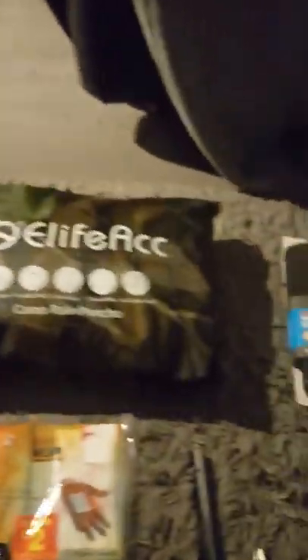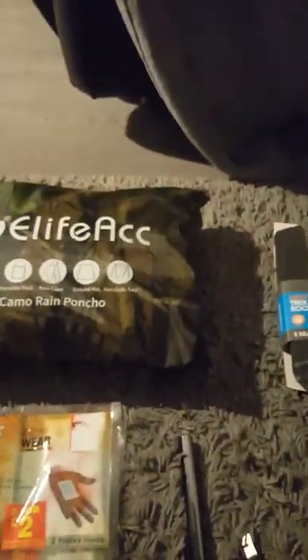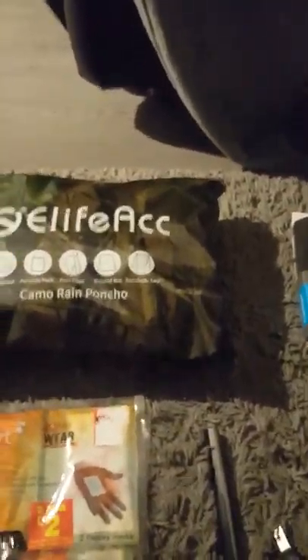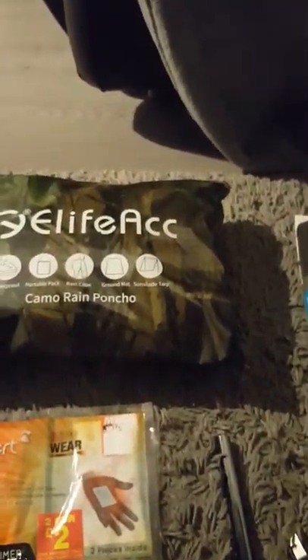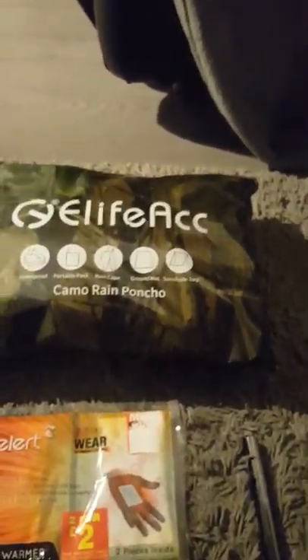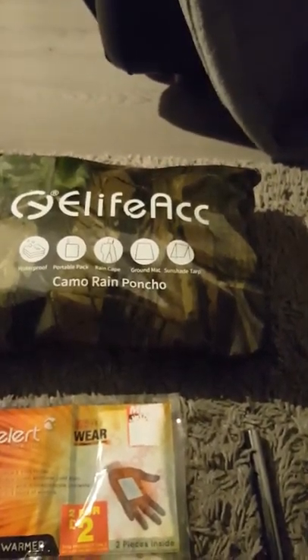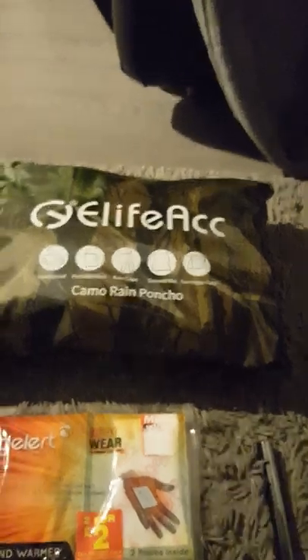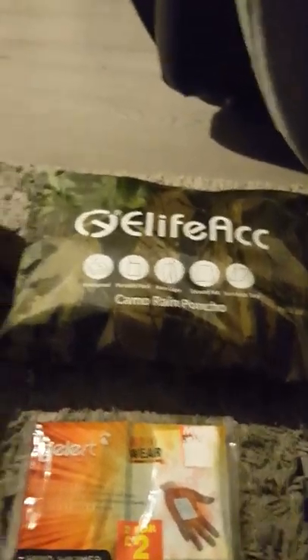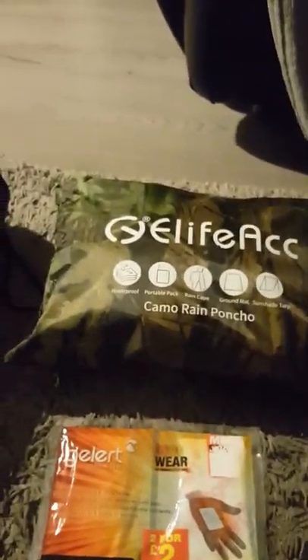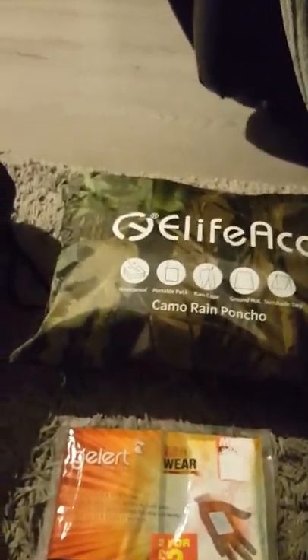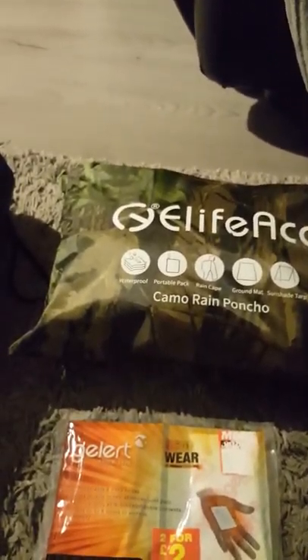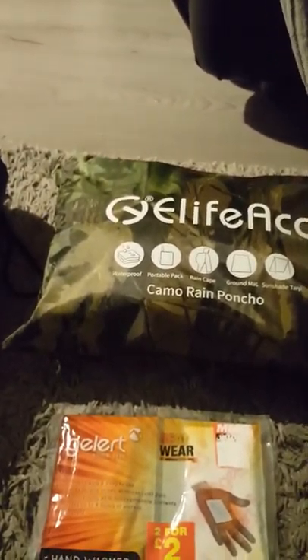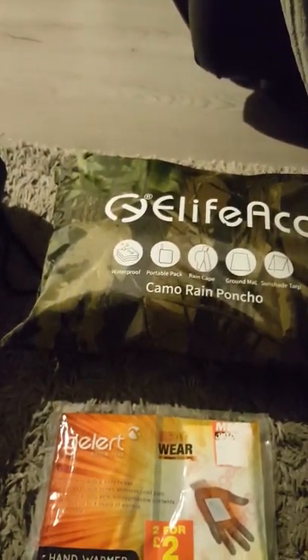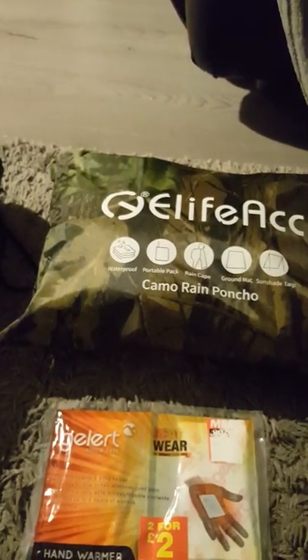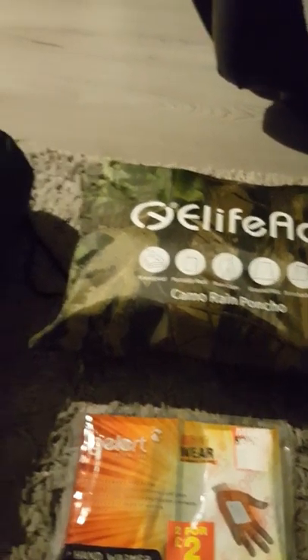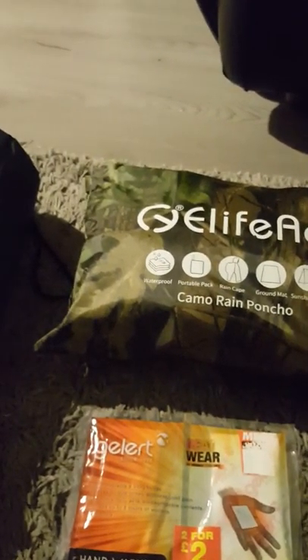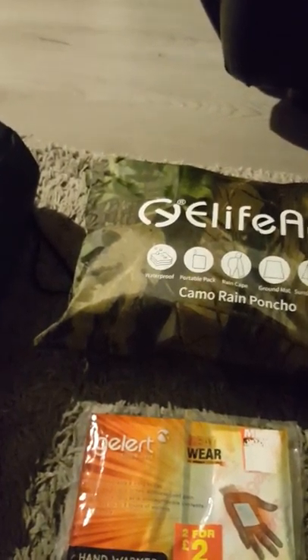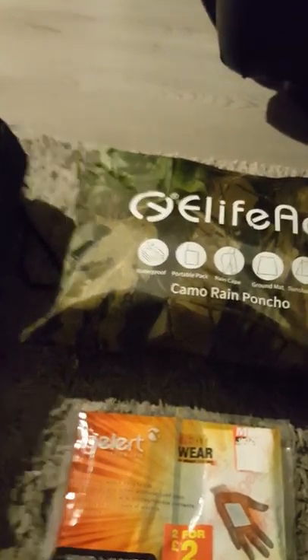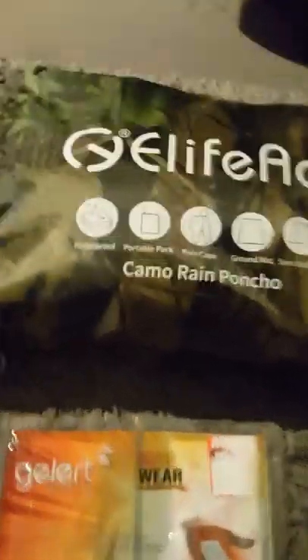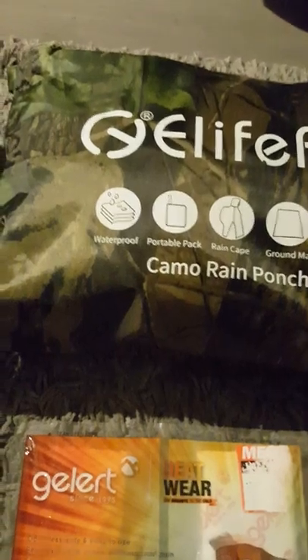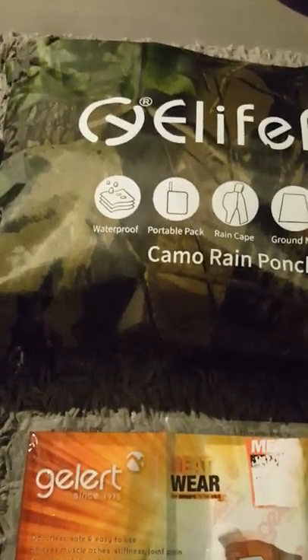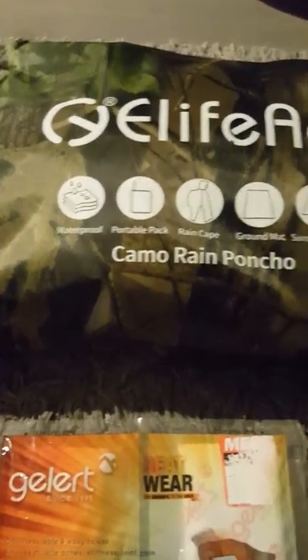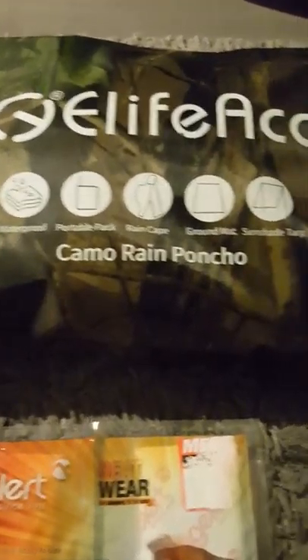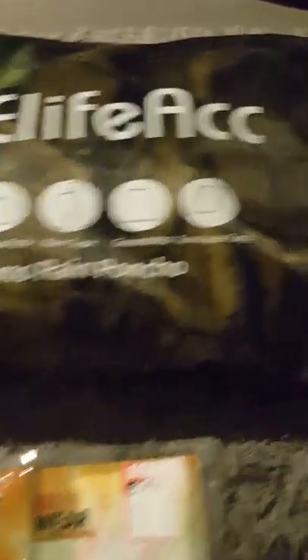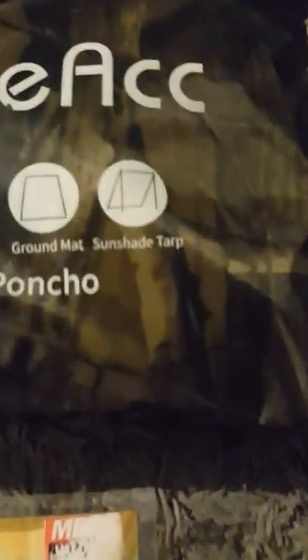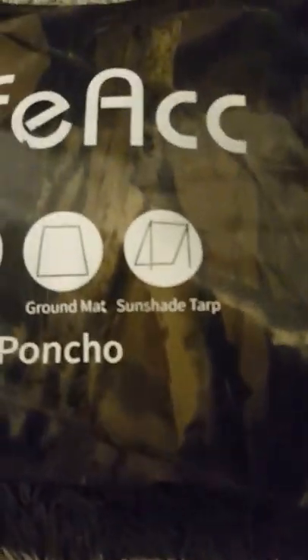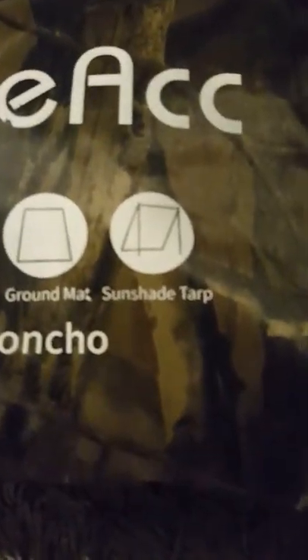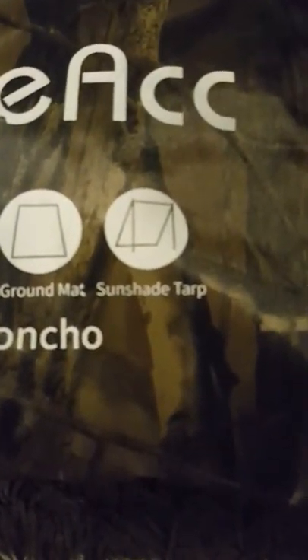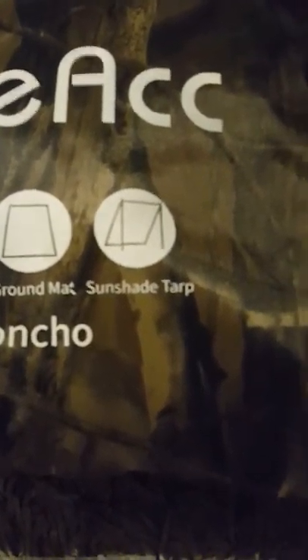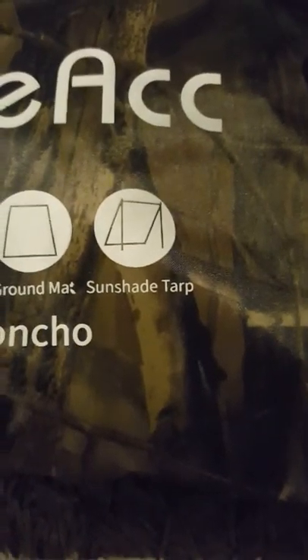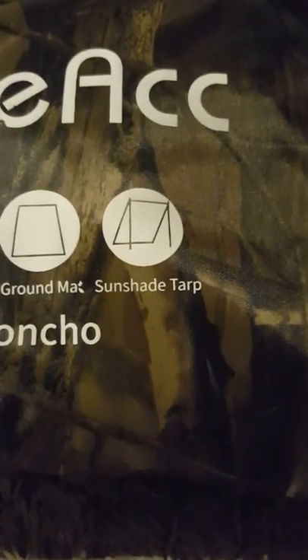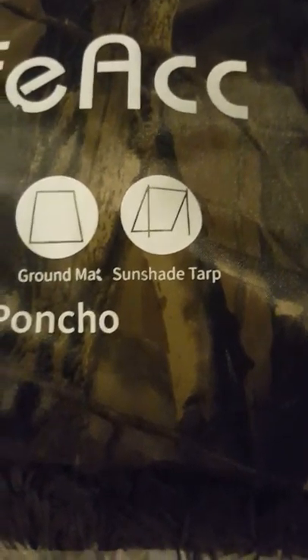Moving right along, we have the Camel Rain Poncho, which can also be used as a tarp. Waterproof and all that. There's a wee diagram on there where you can see it — sun-shaped tarp.